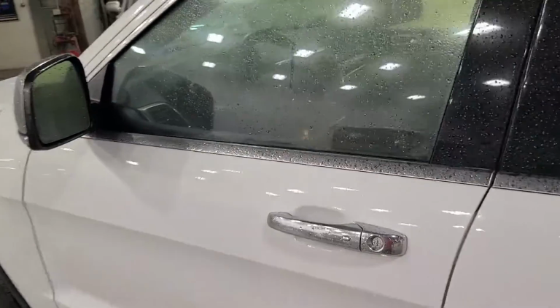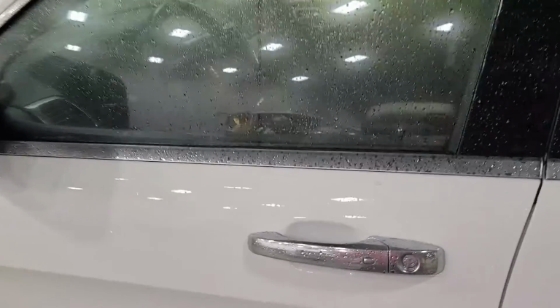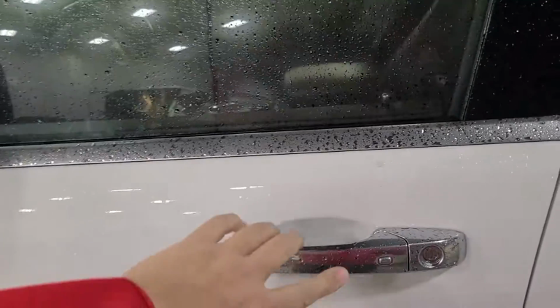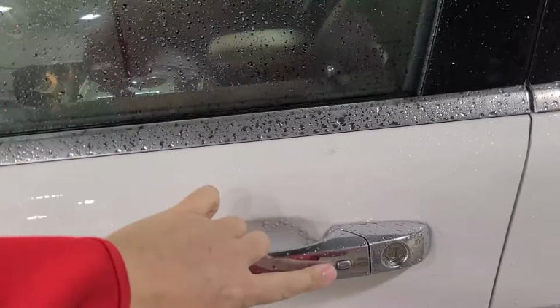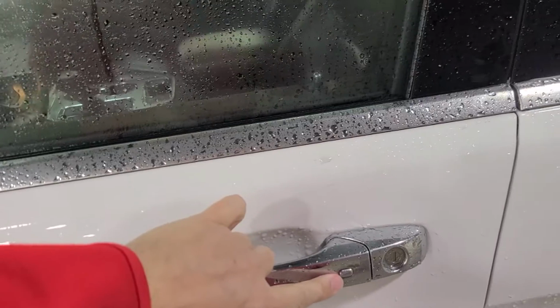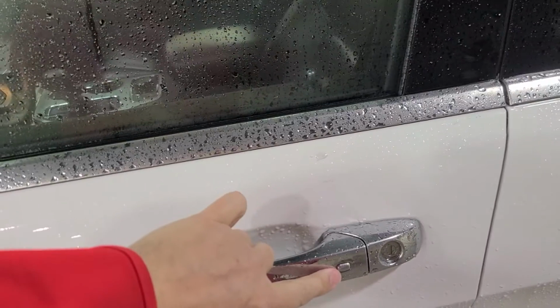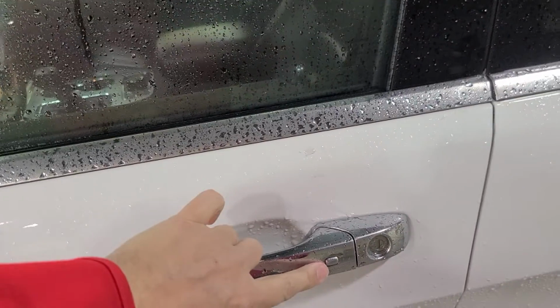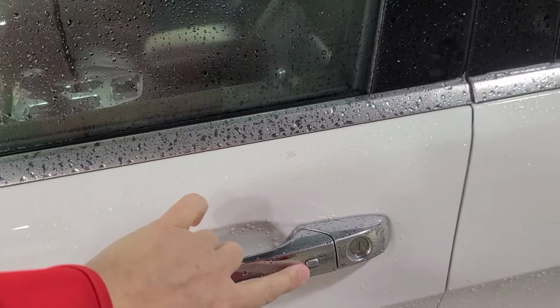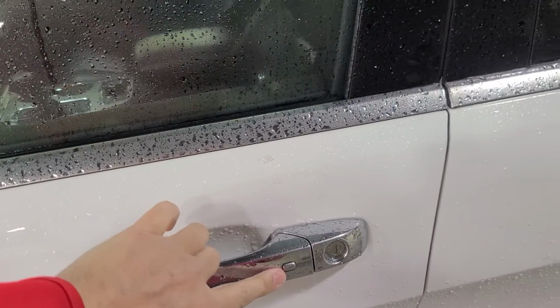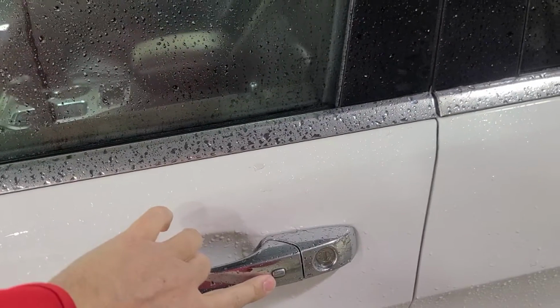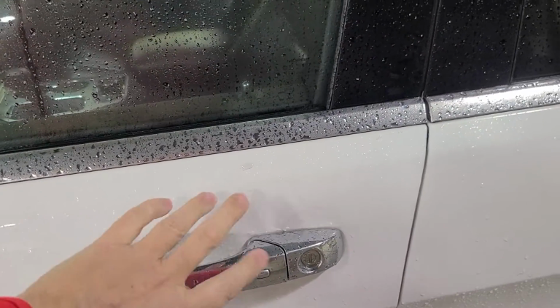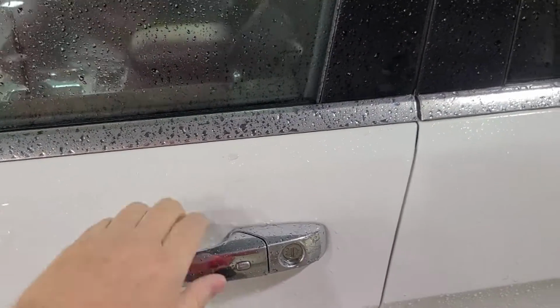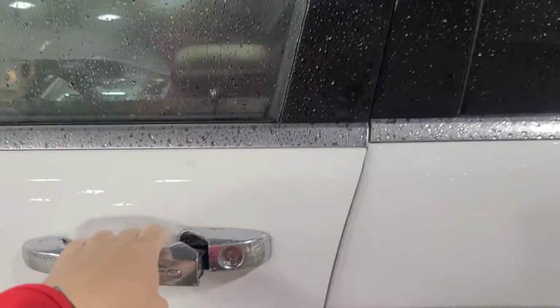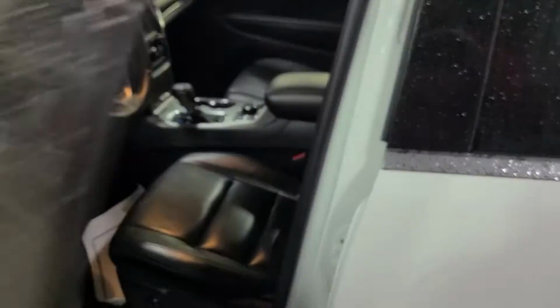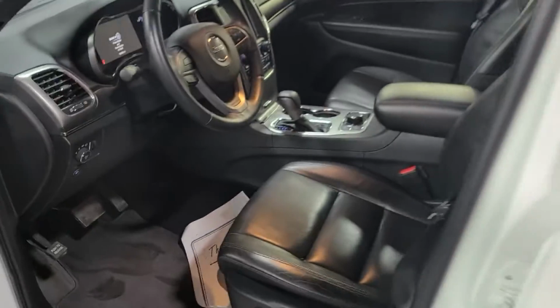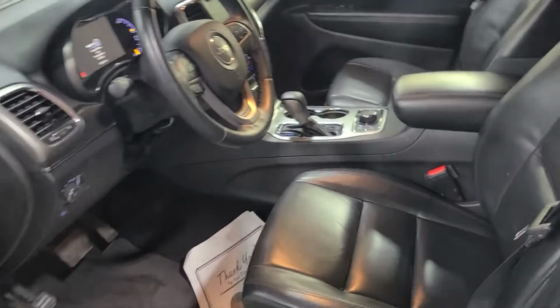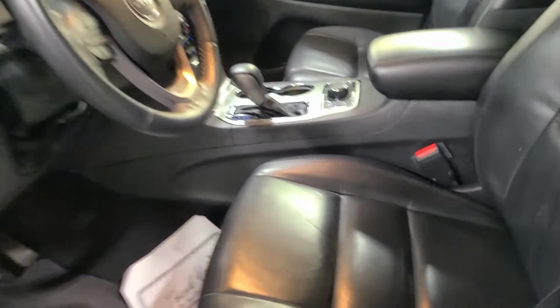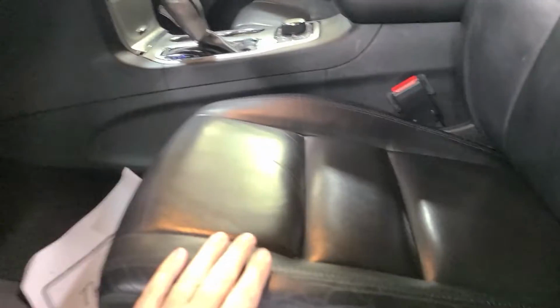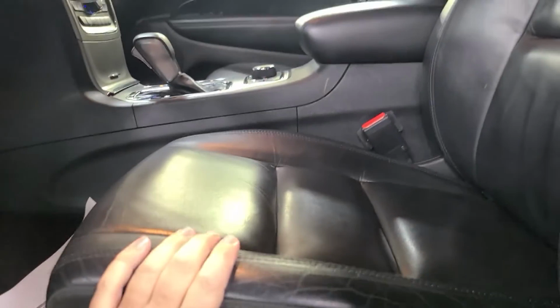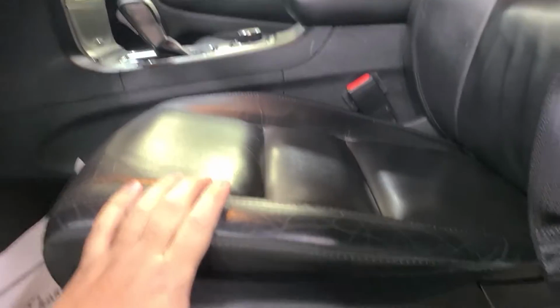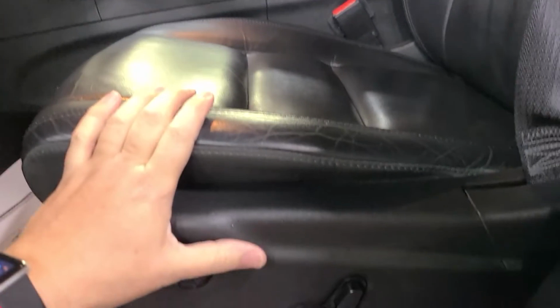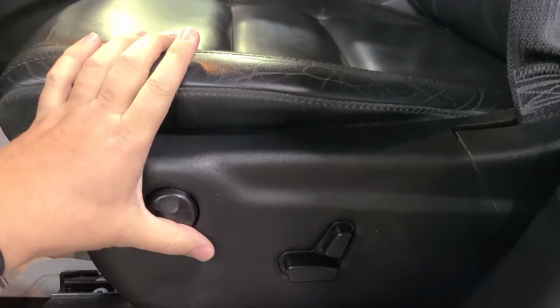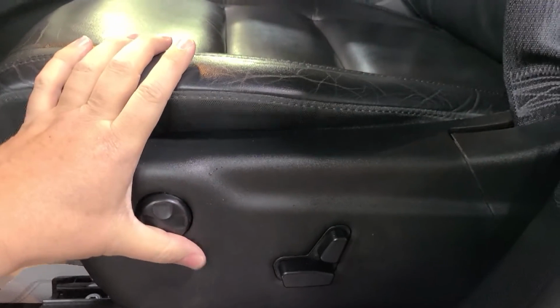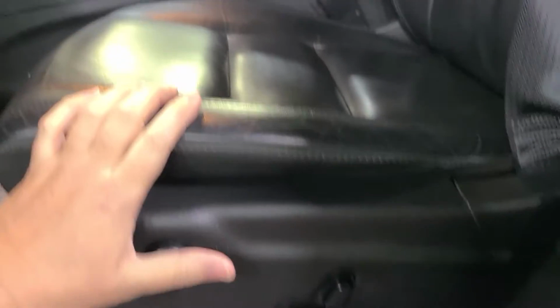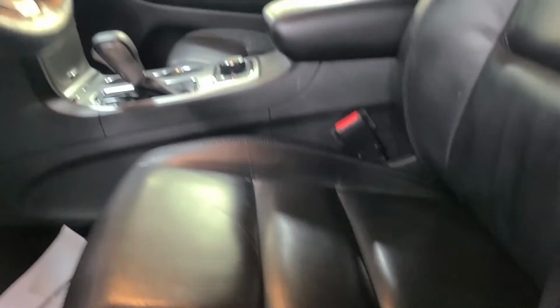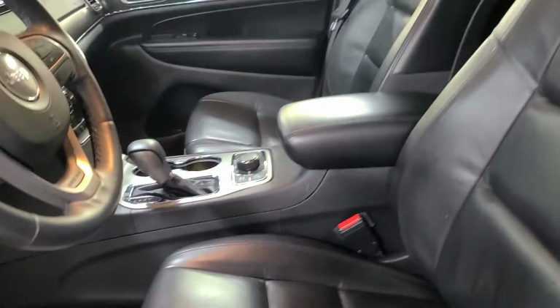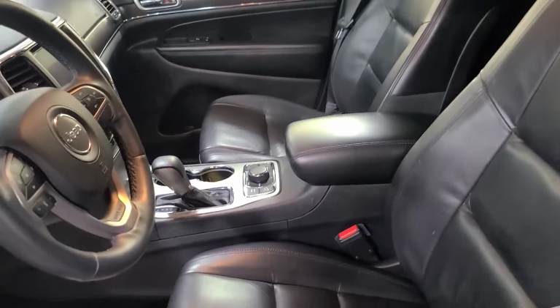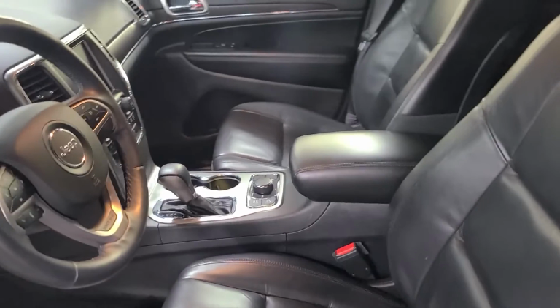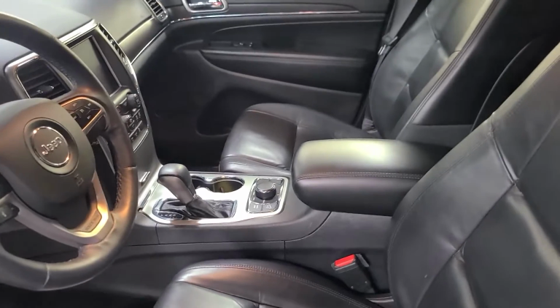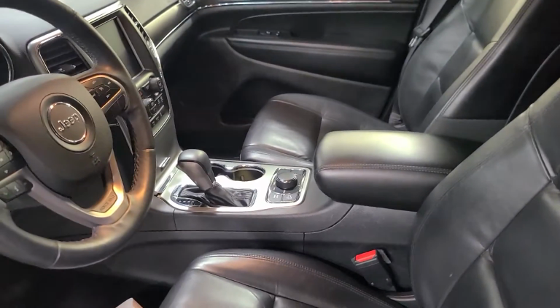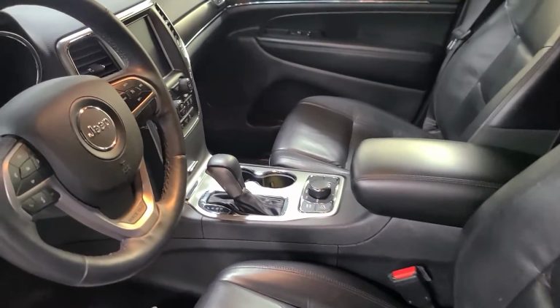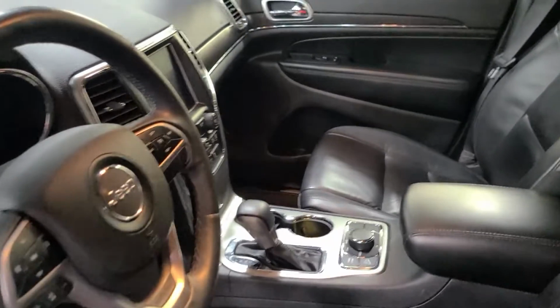Coming up front, I'm going to point out the passive keyless entry button. You can open these doors having the key in your pocket or your purse, either one. Up front, both seats in here are power seats on both sides. They are heated and ventilated, so very good in the summer as well as the winter.